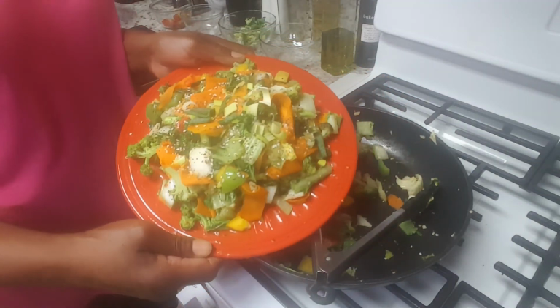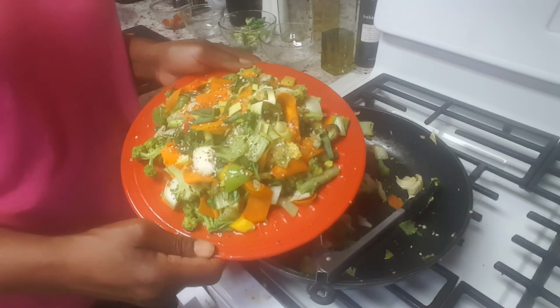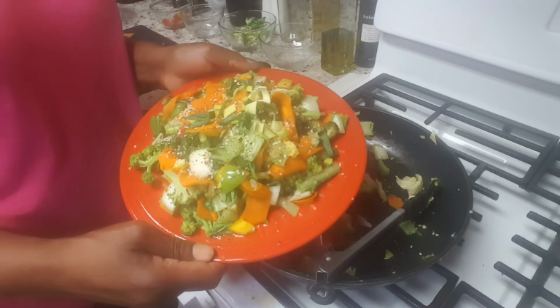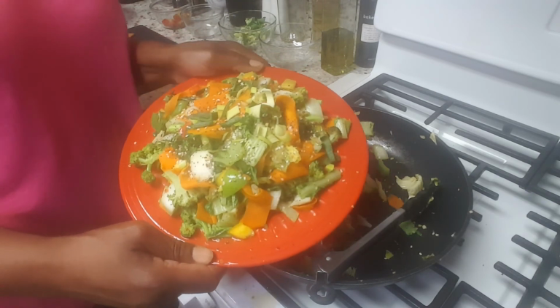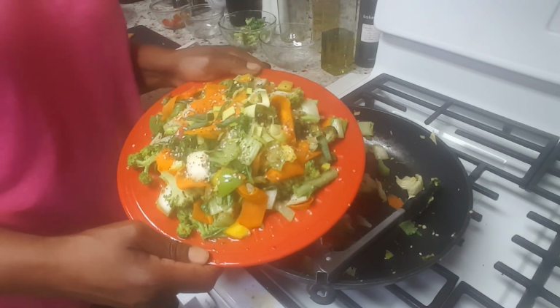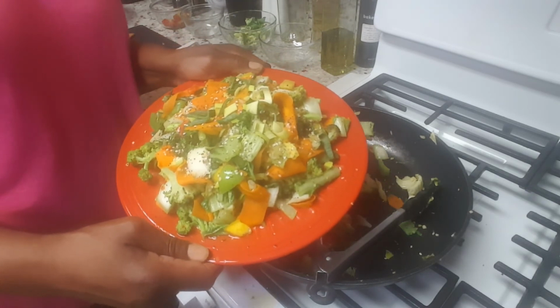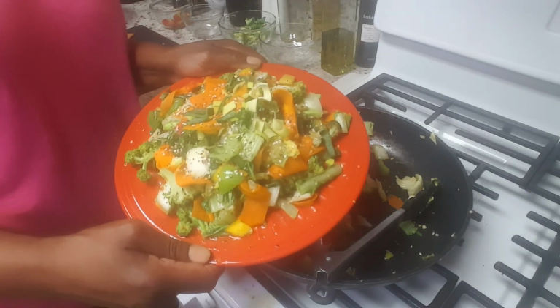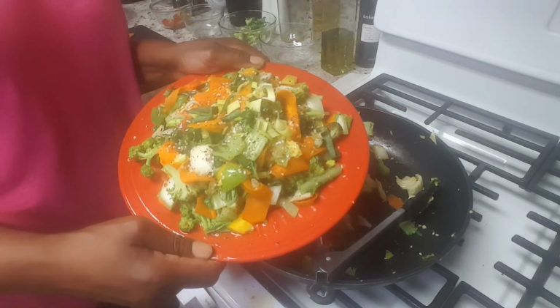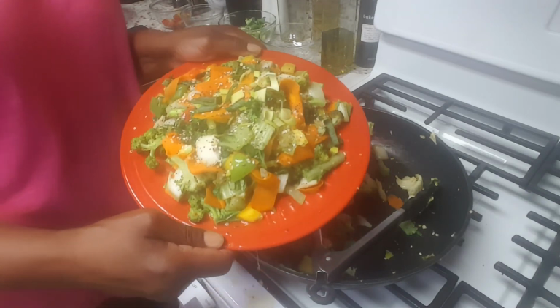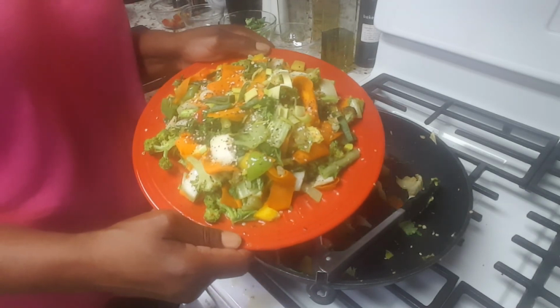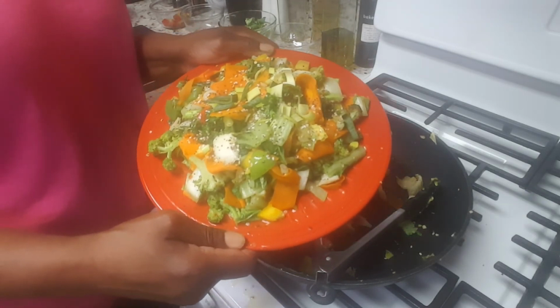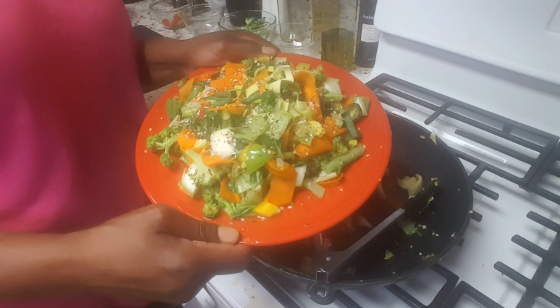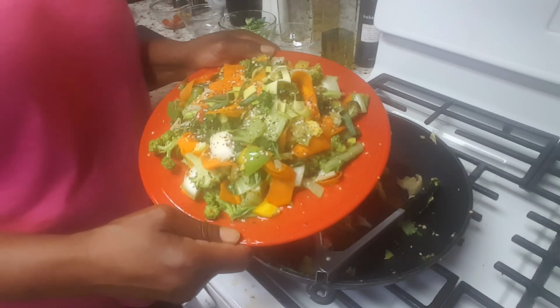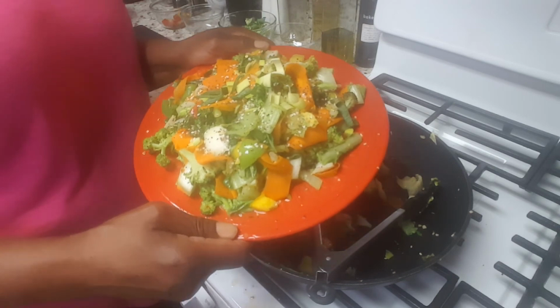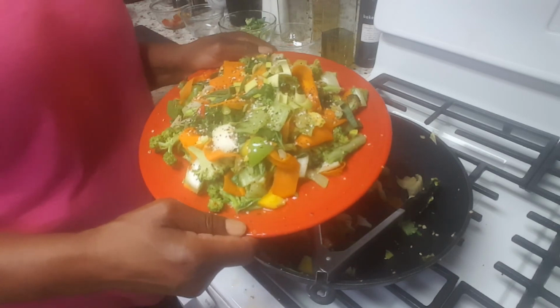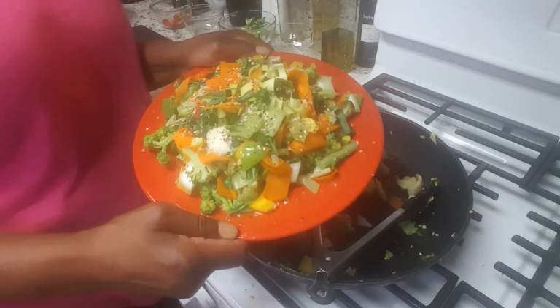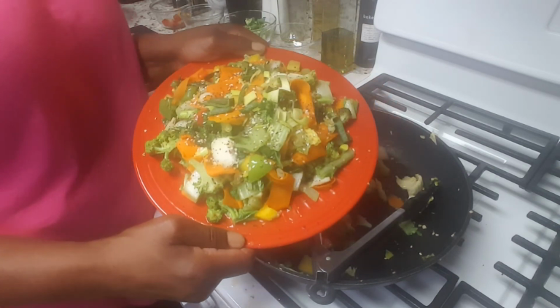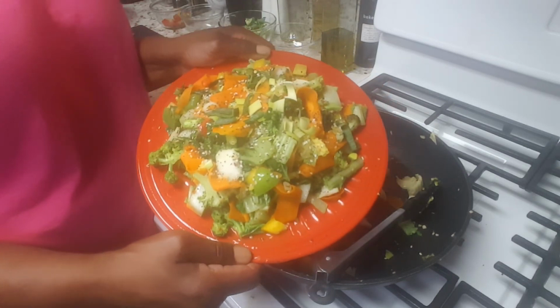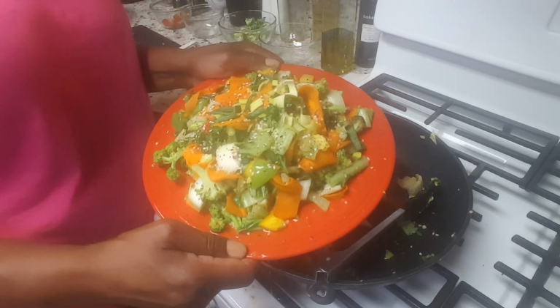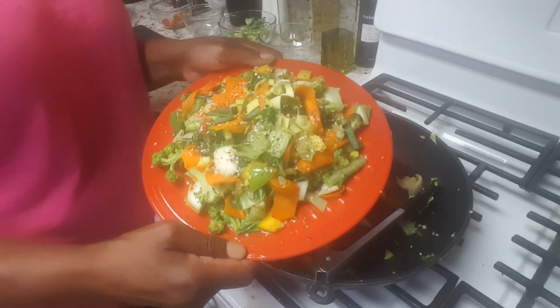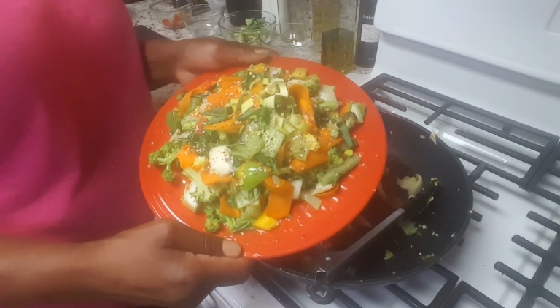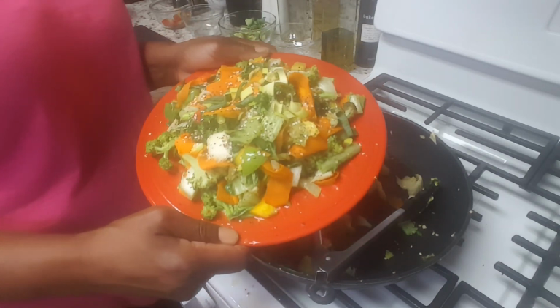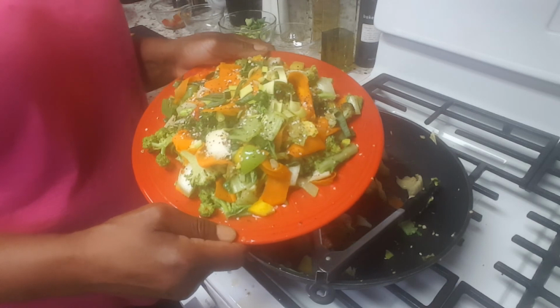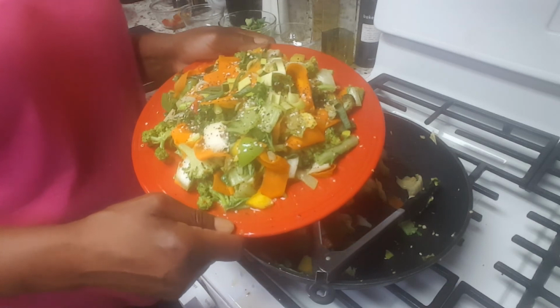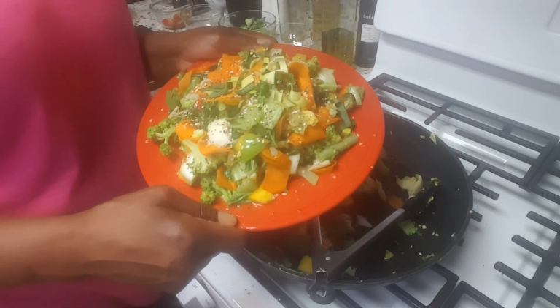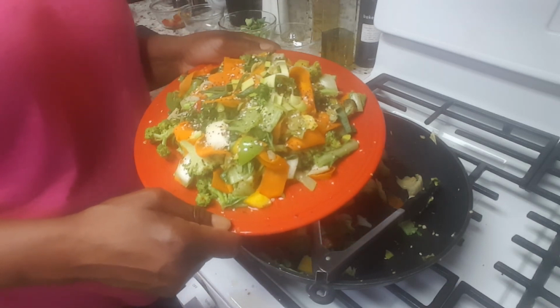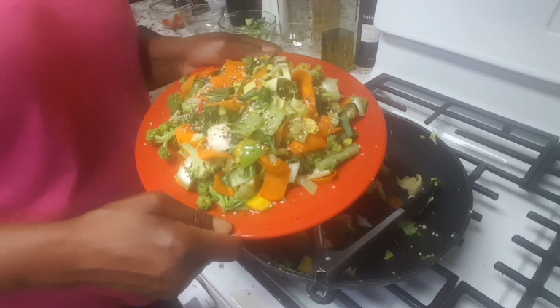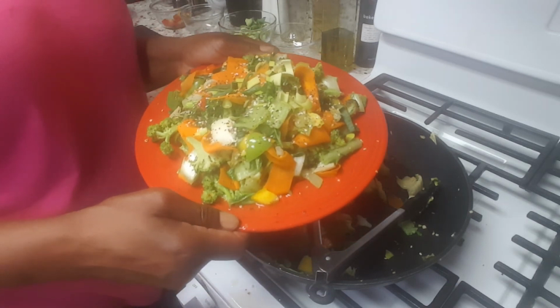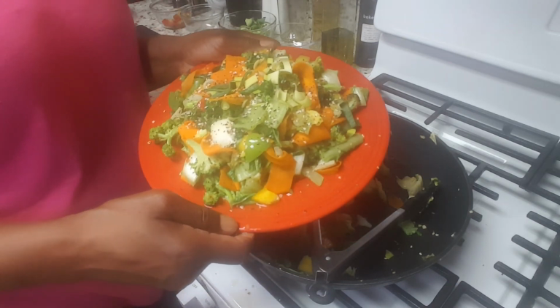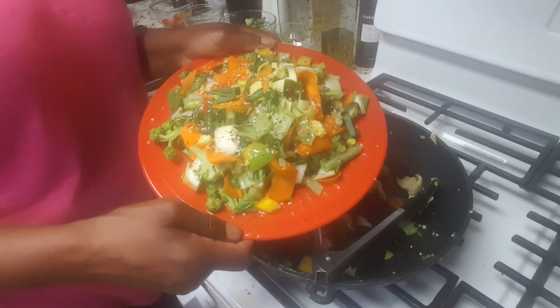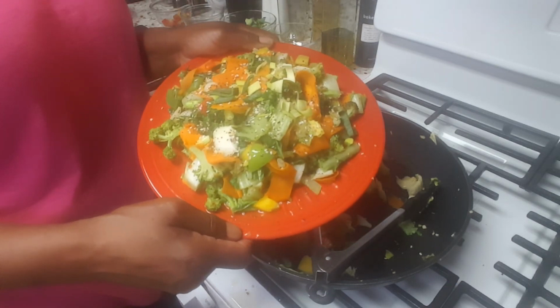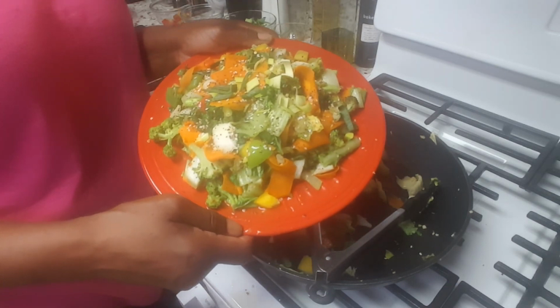Simple, easy, quick — it's a light meal, and if you are dieting or doing keto, this is perfect. Thanks for tuning in, and I will post the links to the seasonings in the comments.